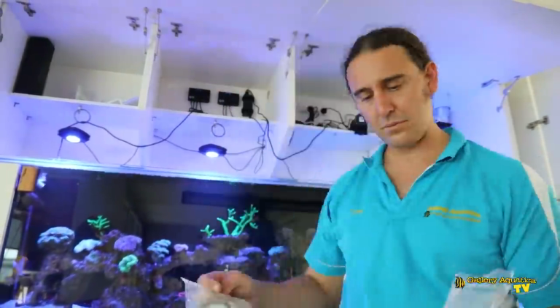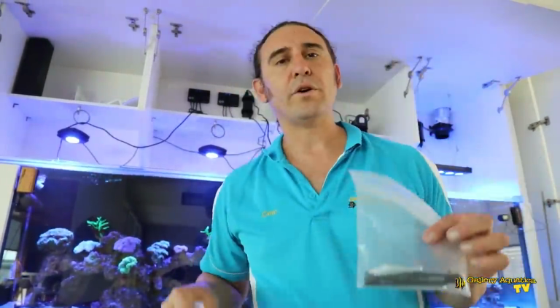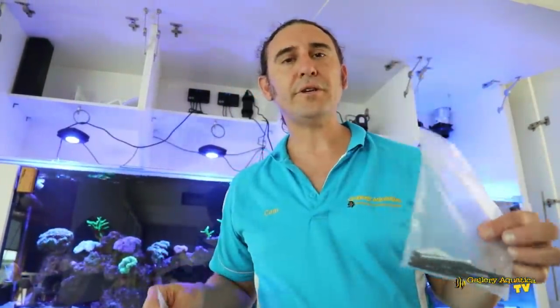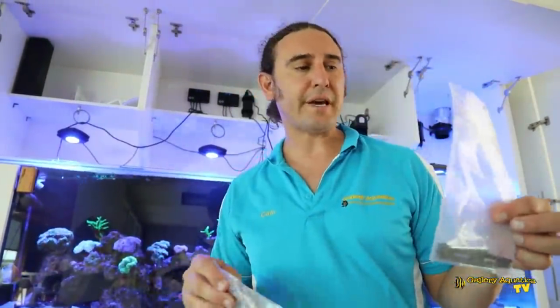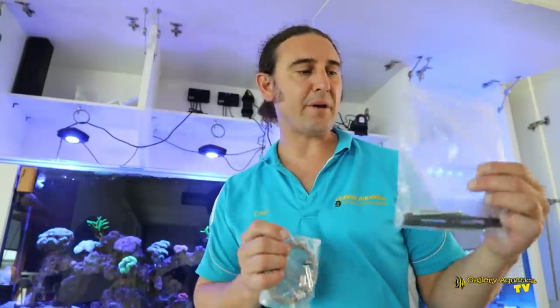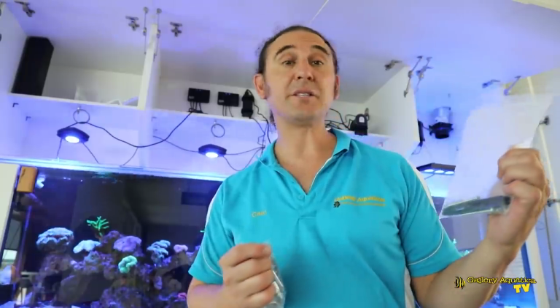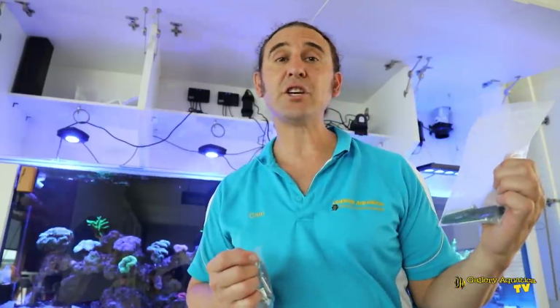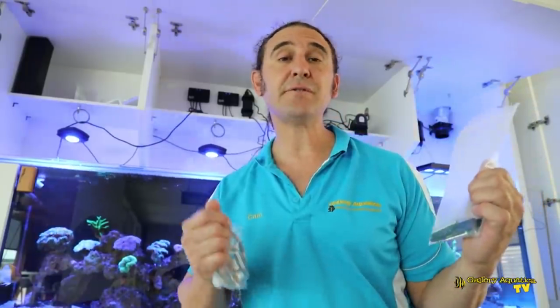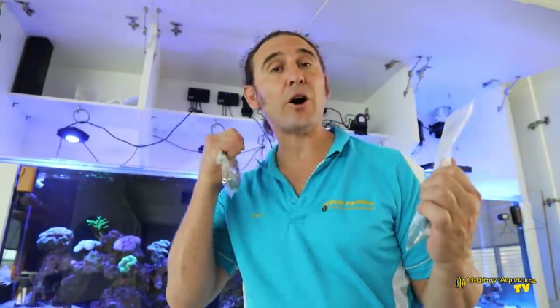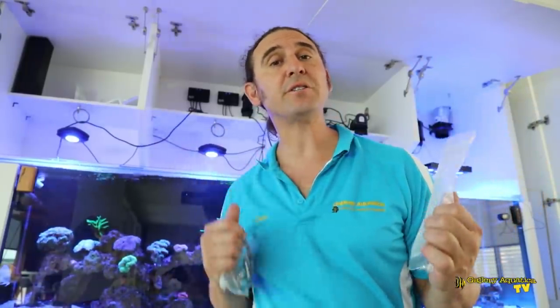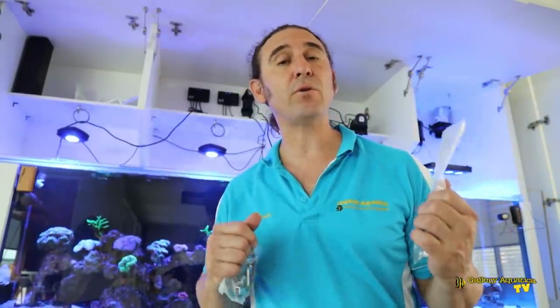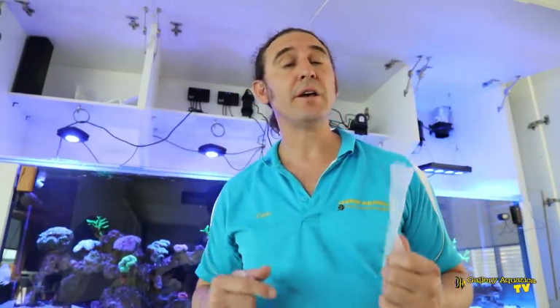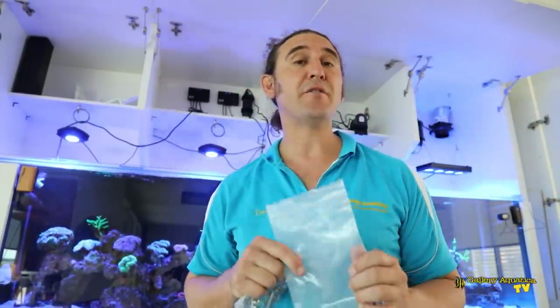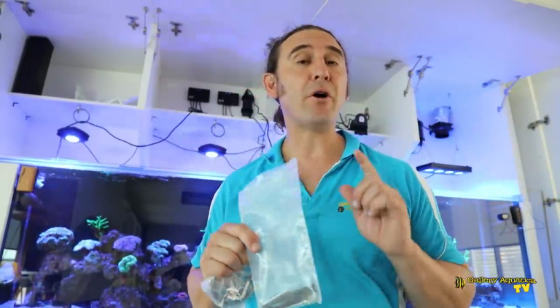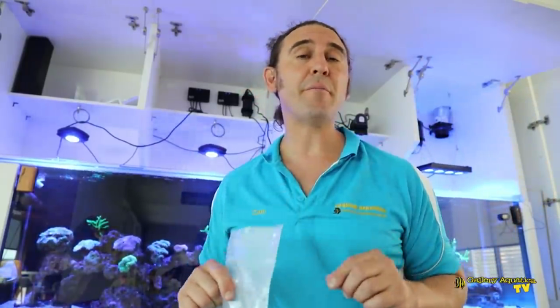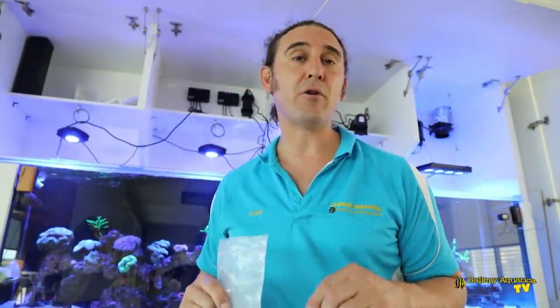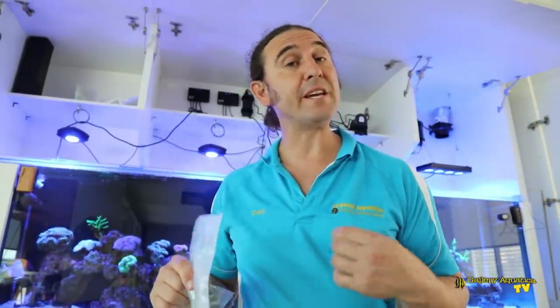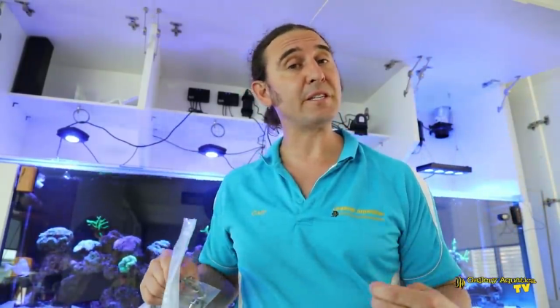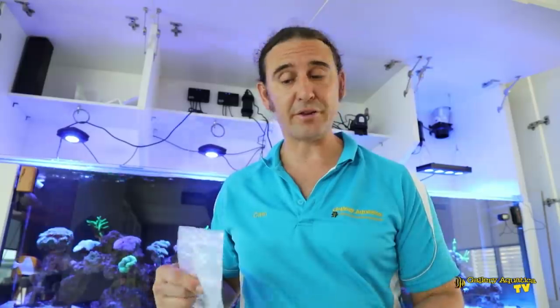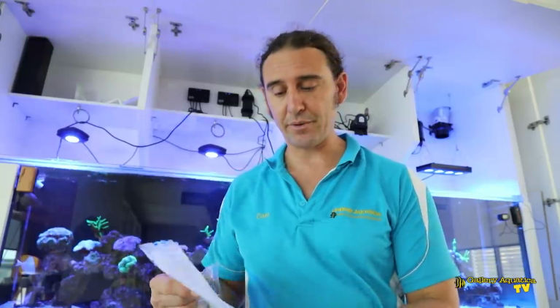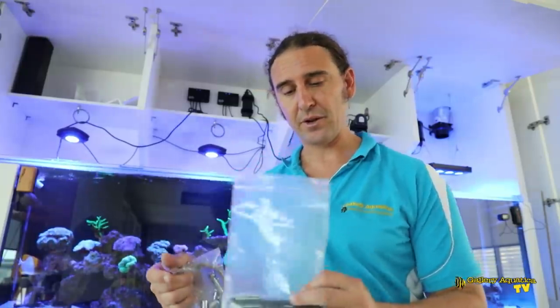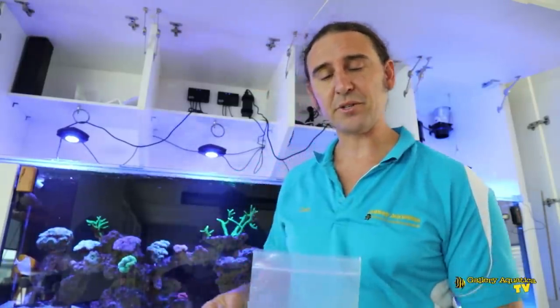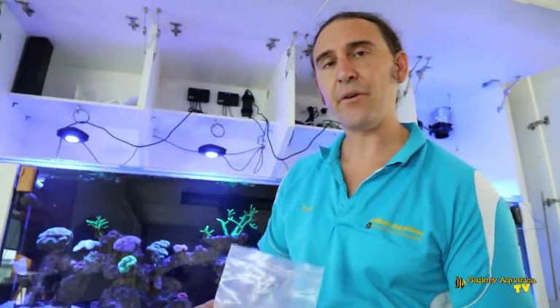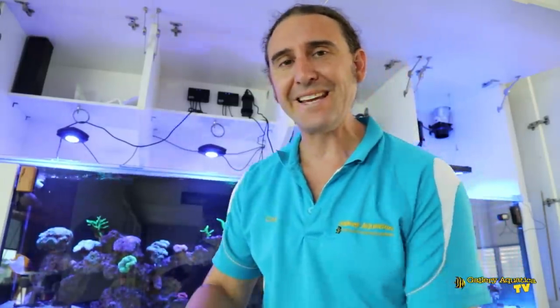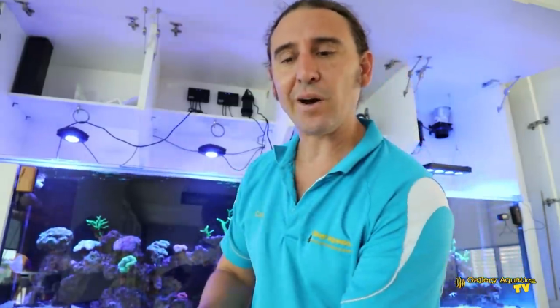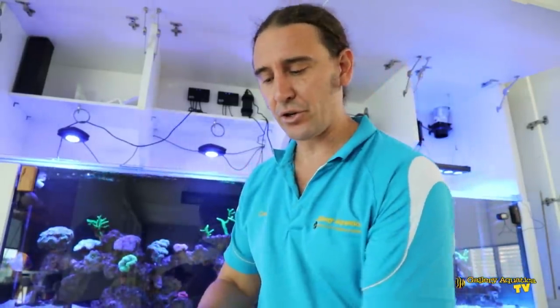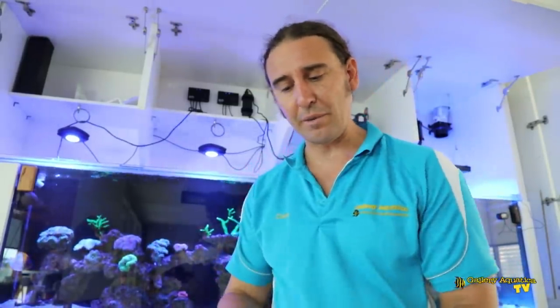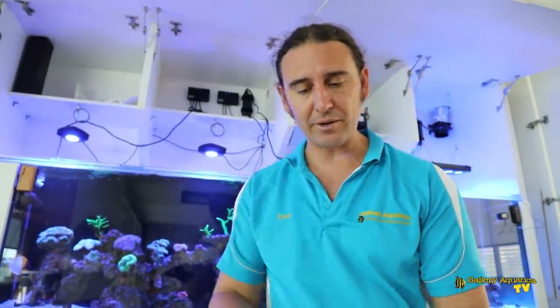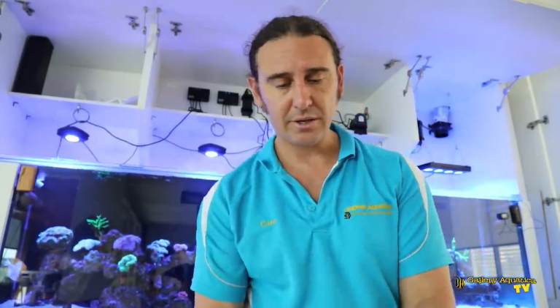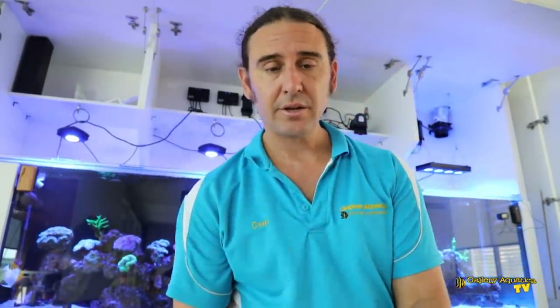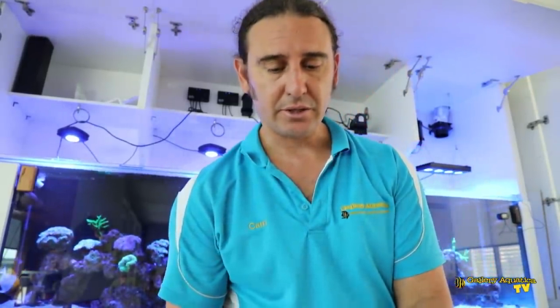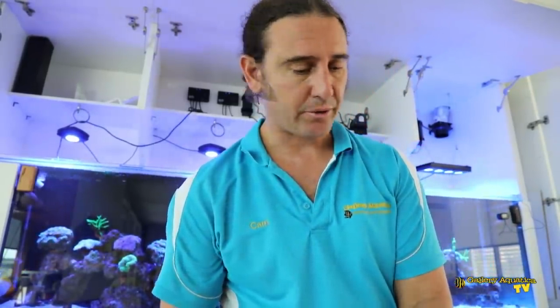We're using the same suspension kits for our Hydra 64s that you might remember from the SPS mothership, so it's a very easy way to mount these Hydras.